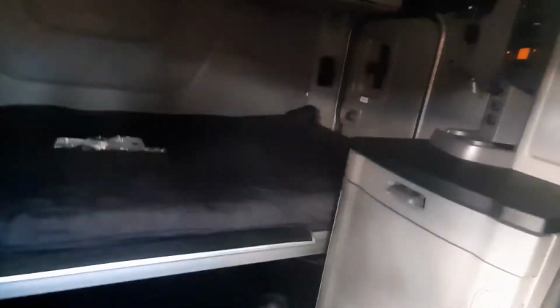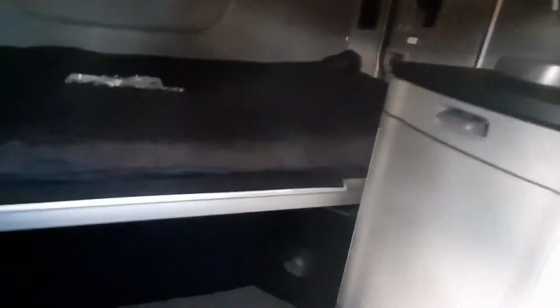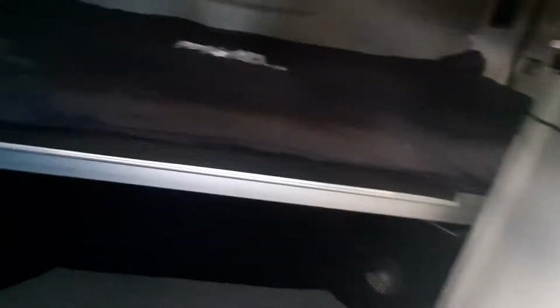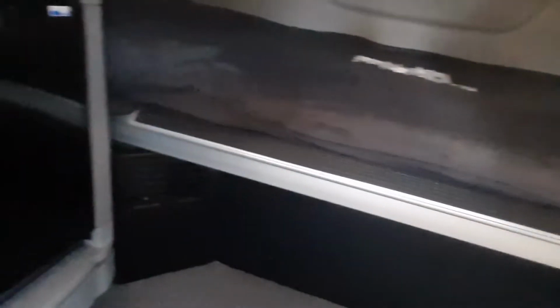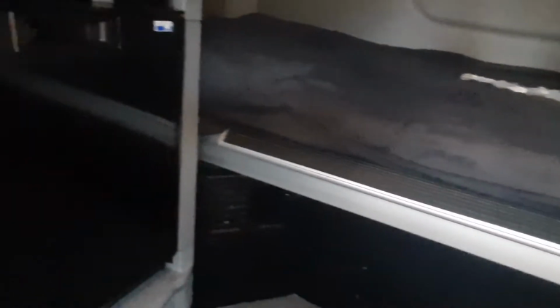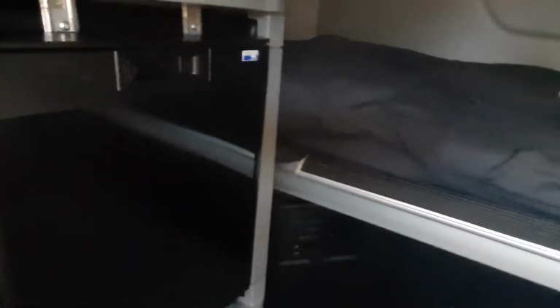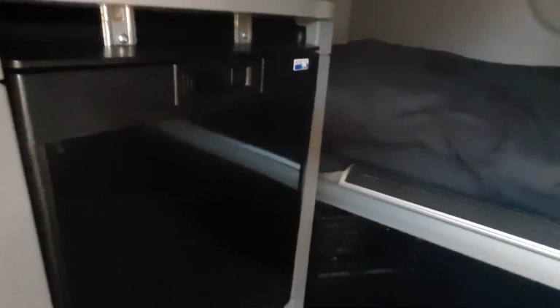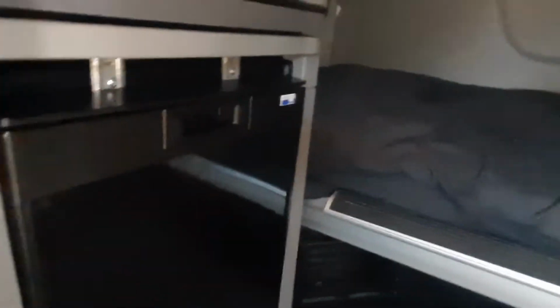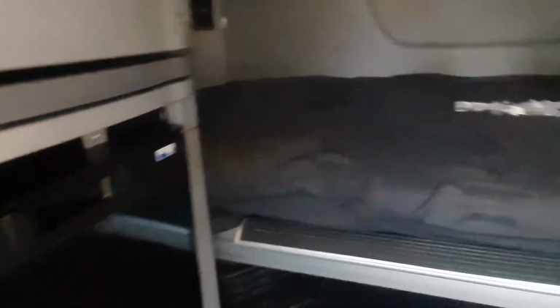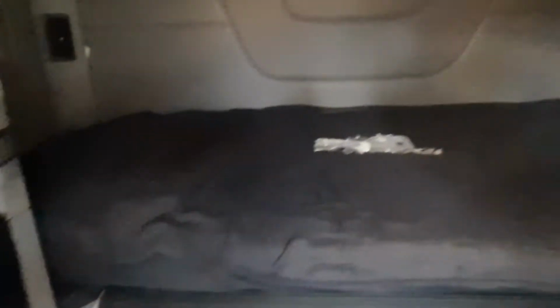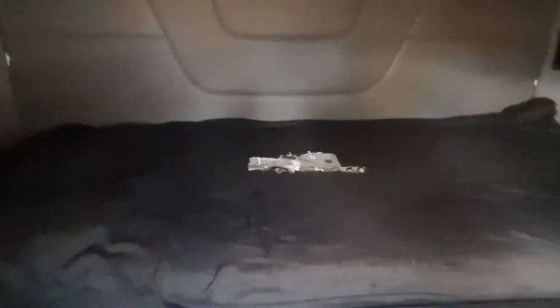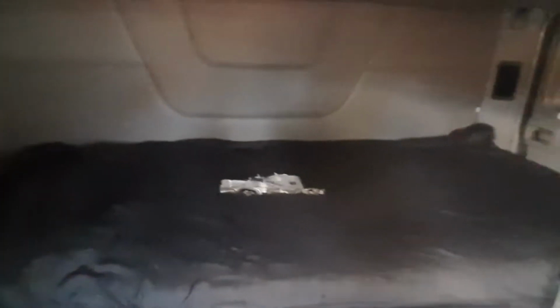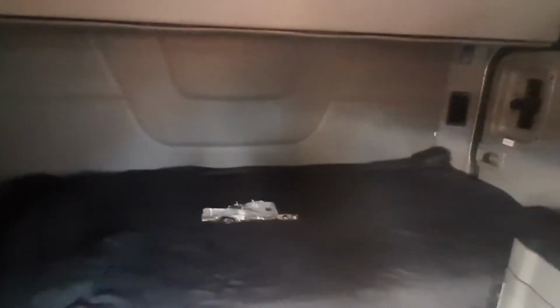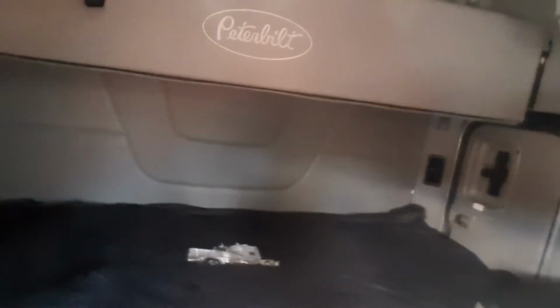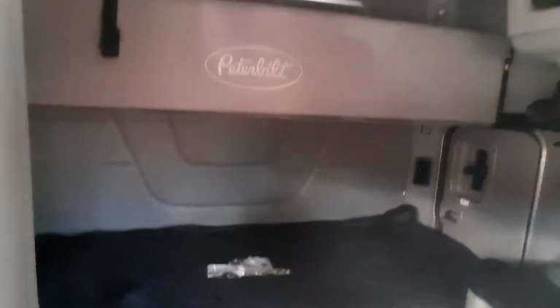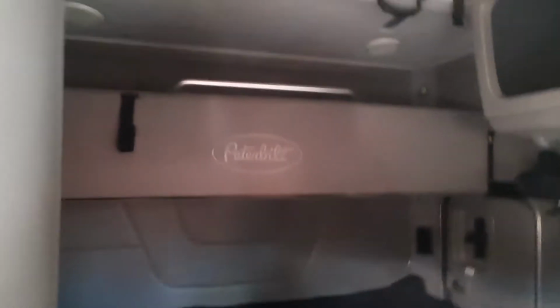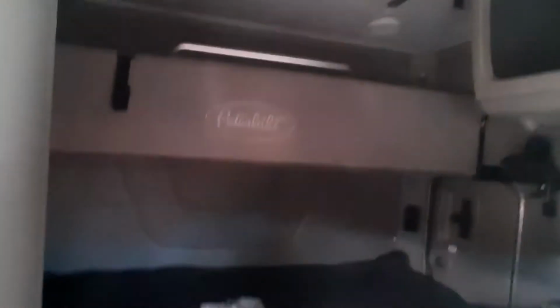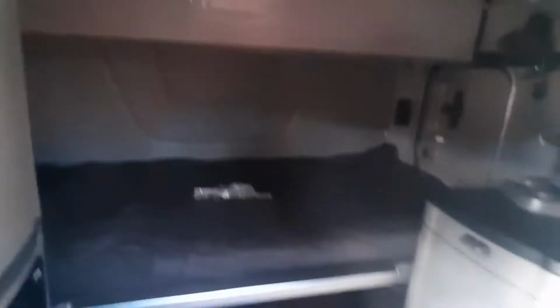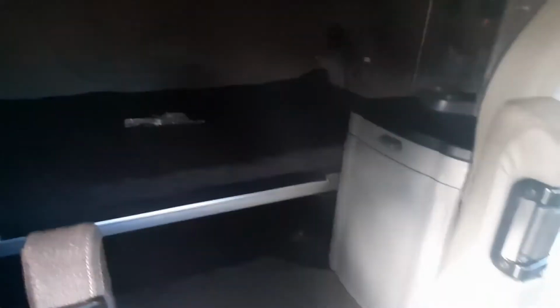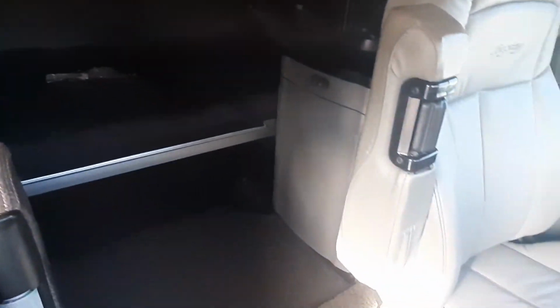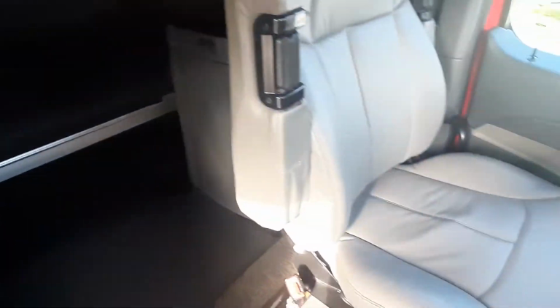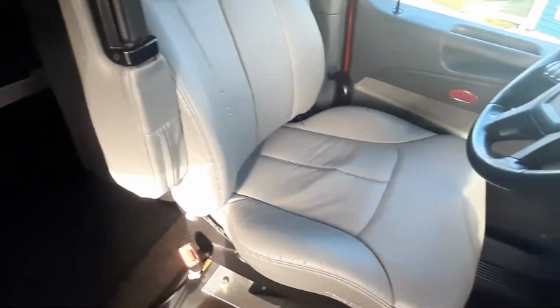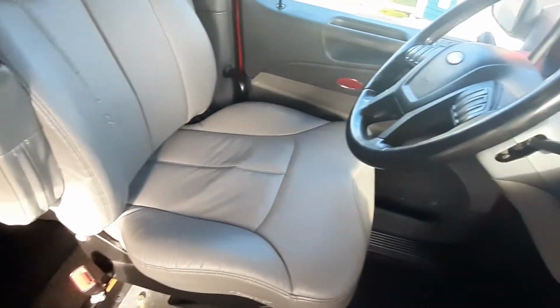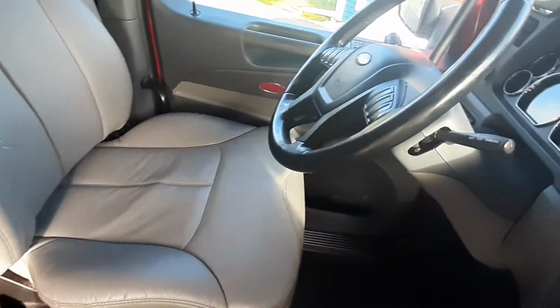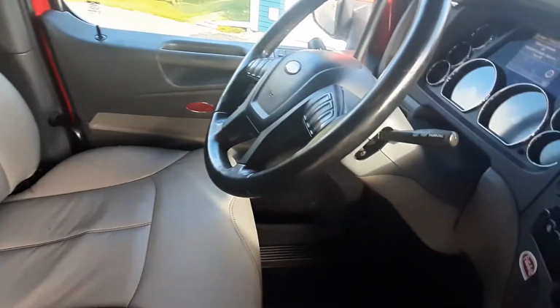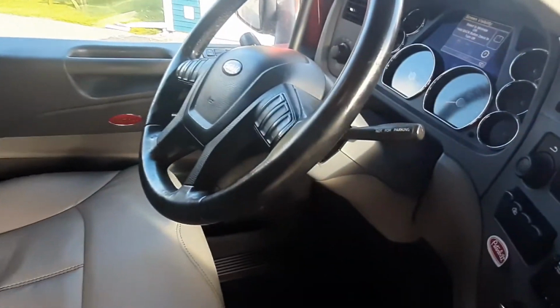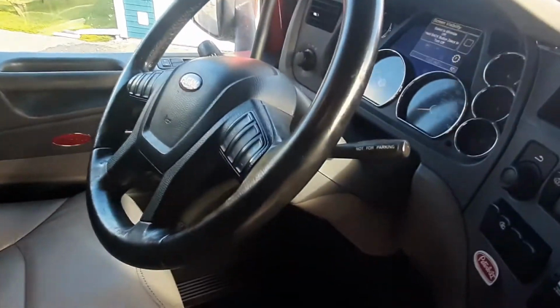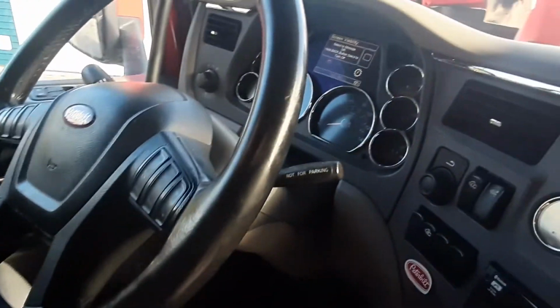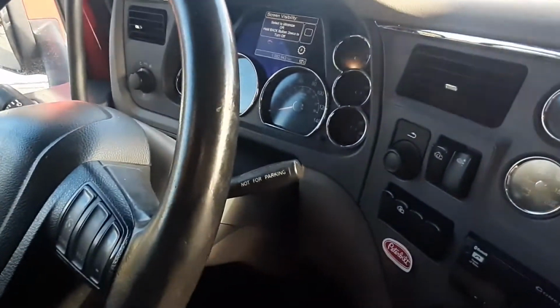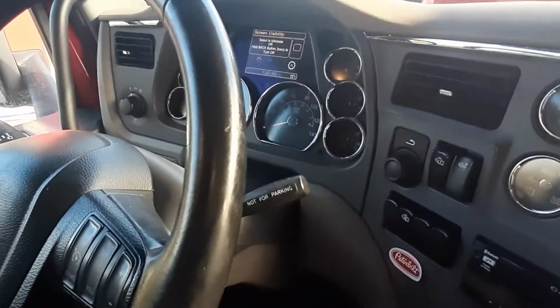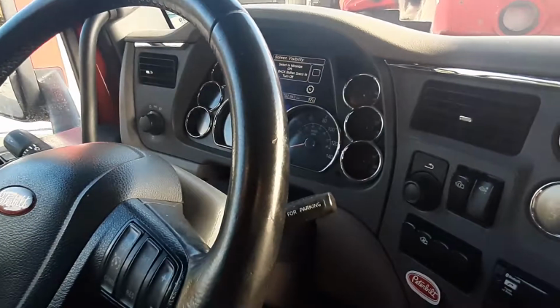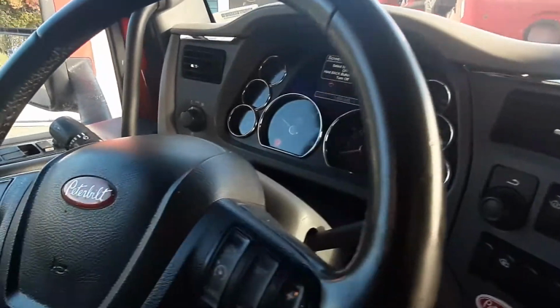It comes with a new fridge. Great truck, it's super clean.